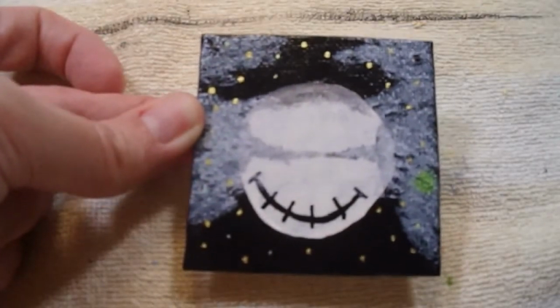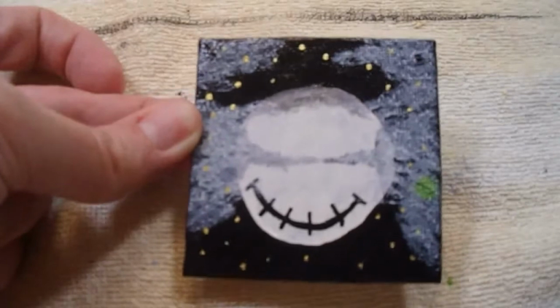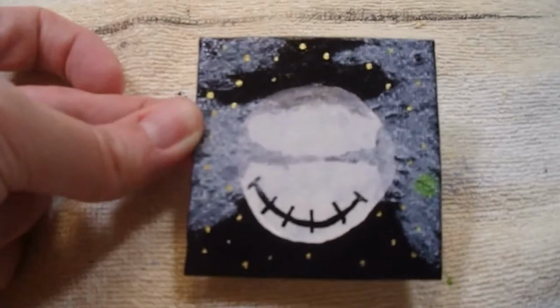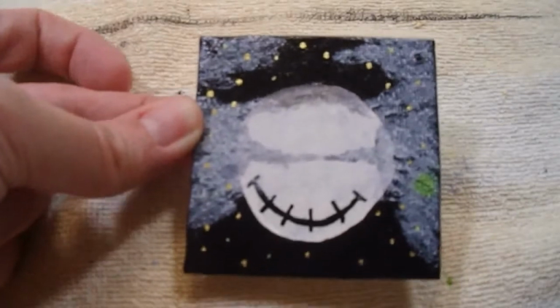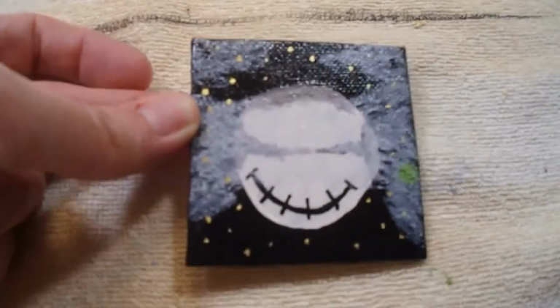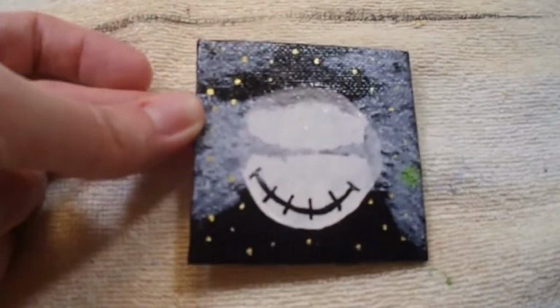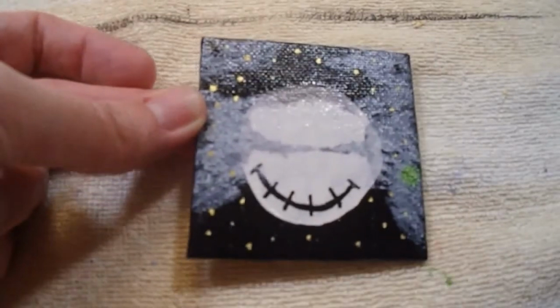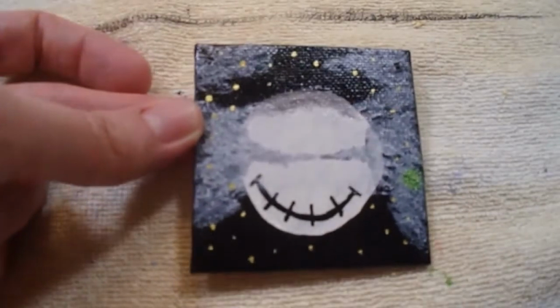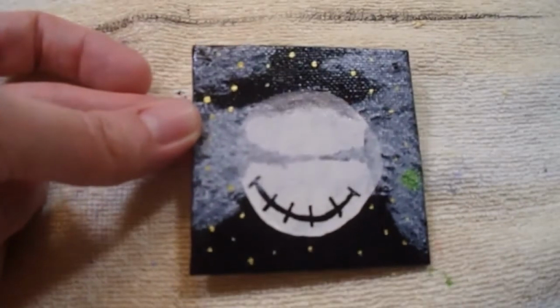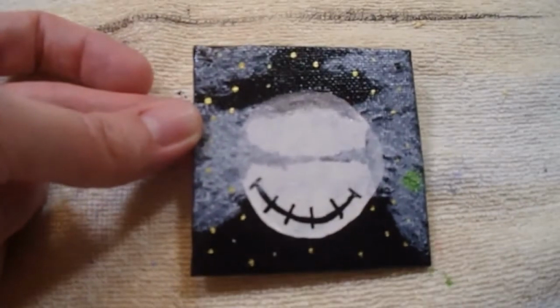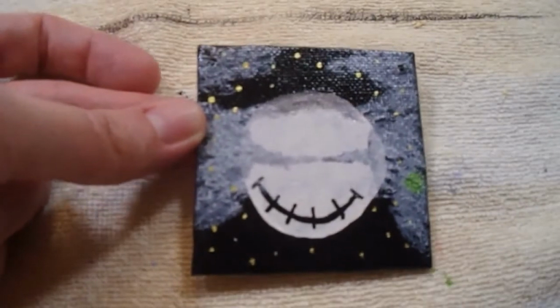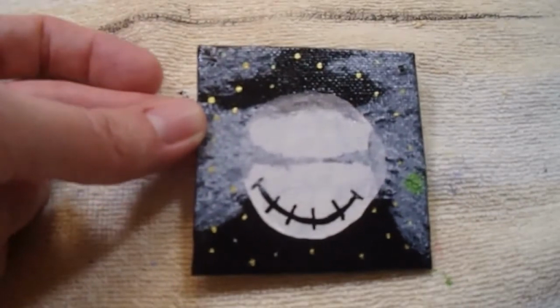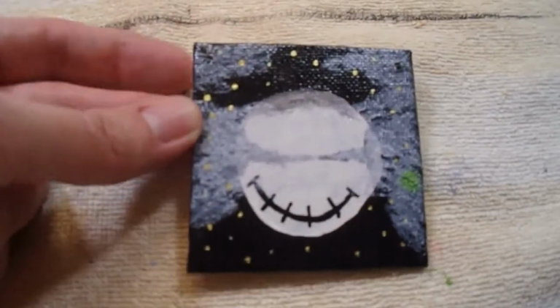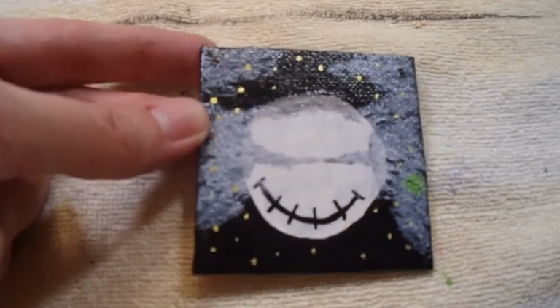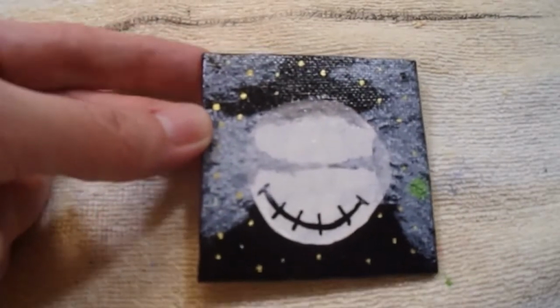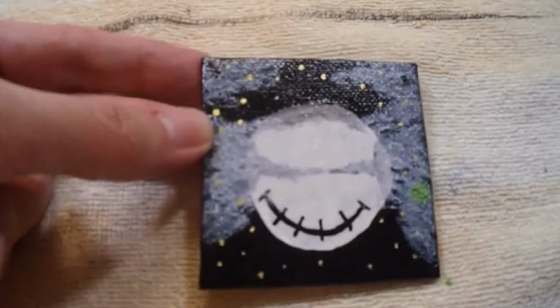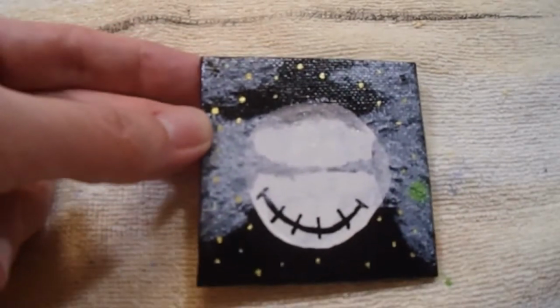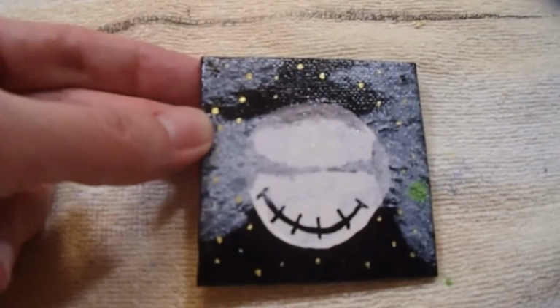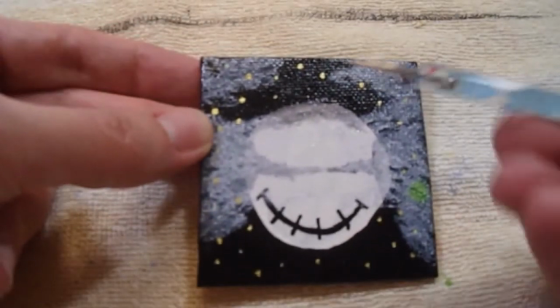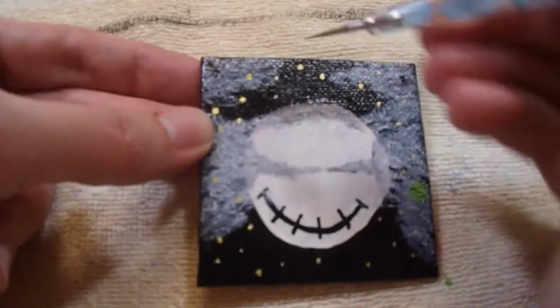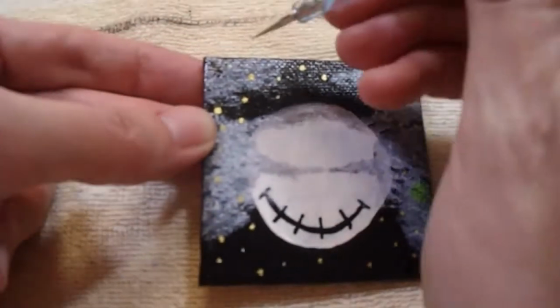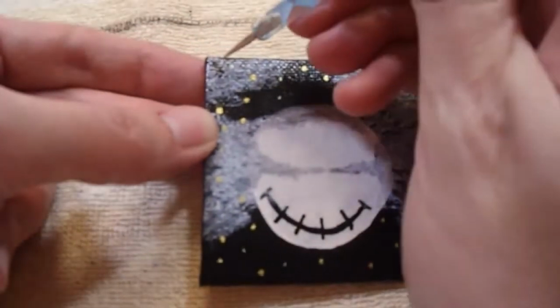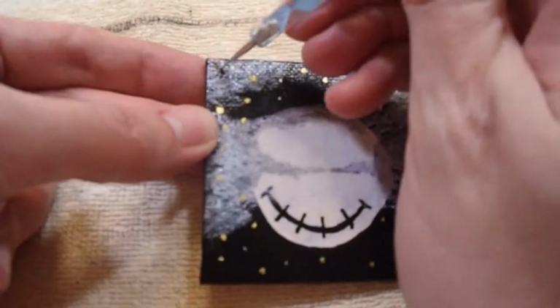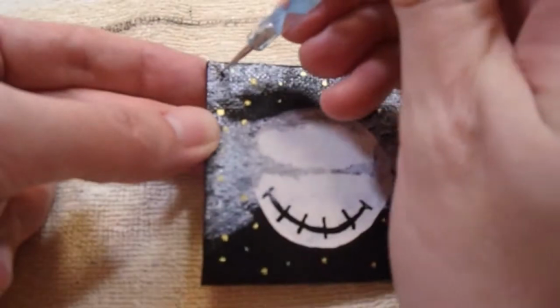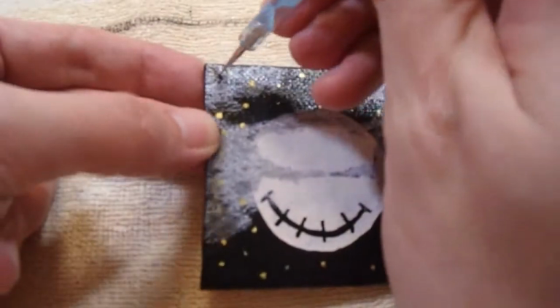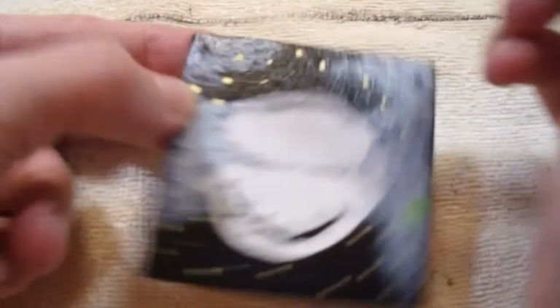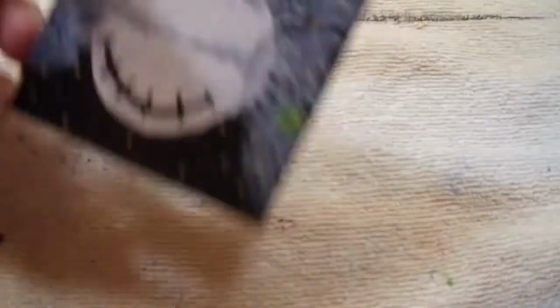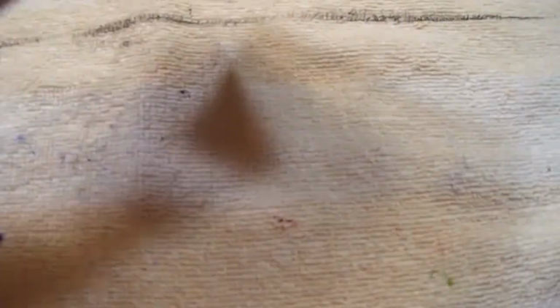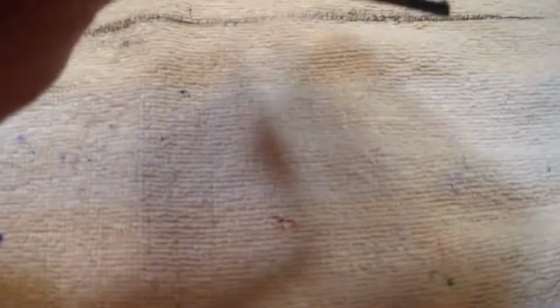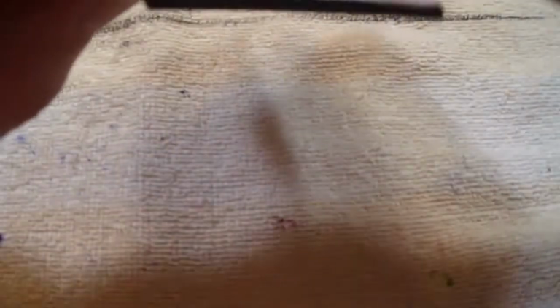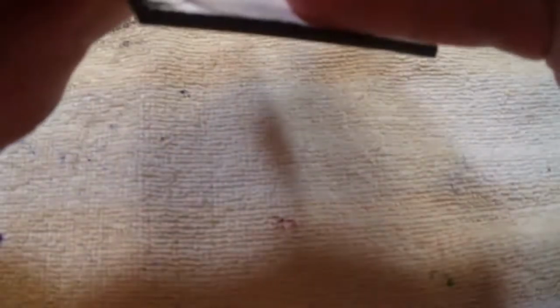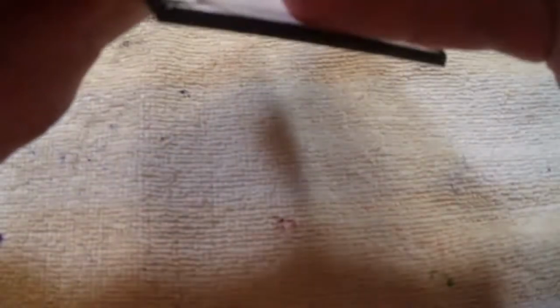That's drying. I'm putting the mod podge on so I can seal it, and you can see where the yellow came through. Now I need to poke out these holes because the paint and the mod podge kind of went through.